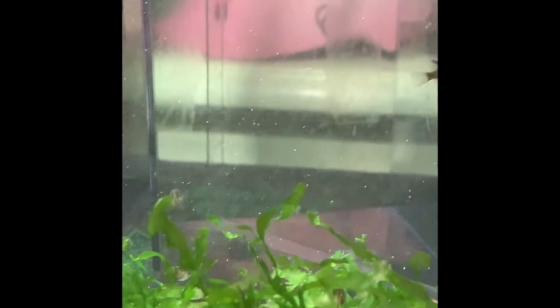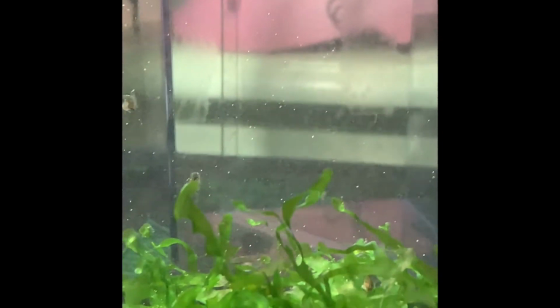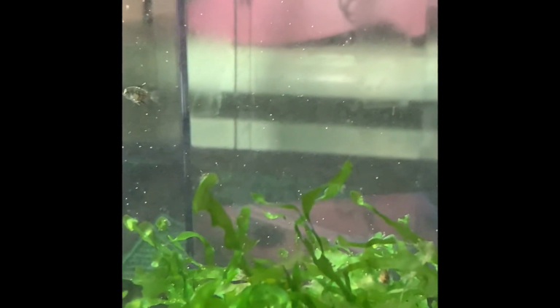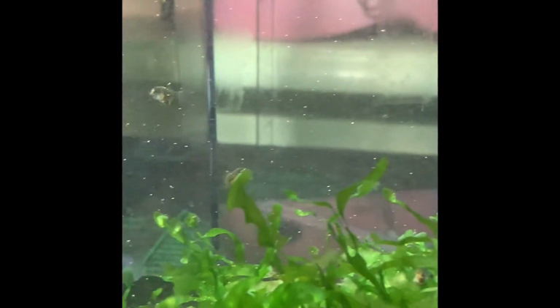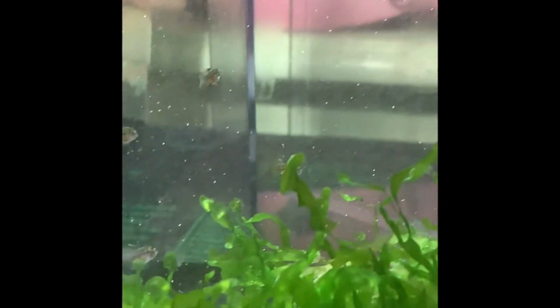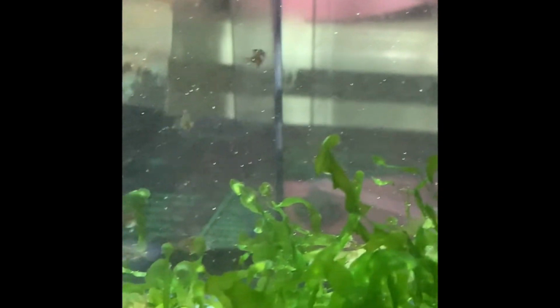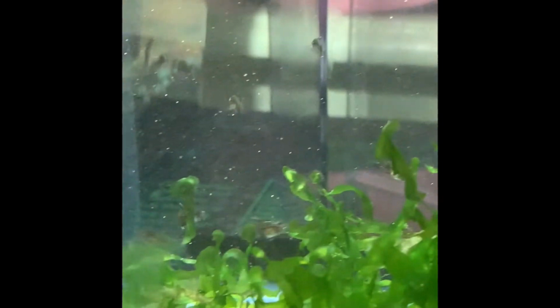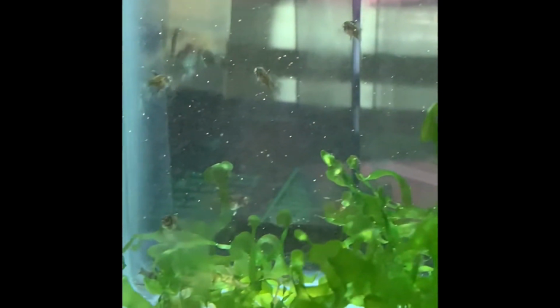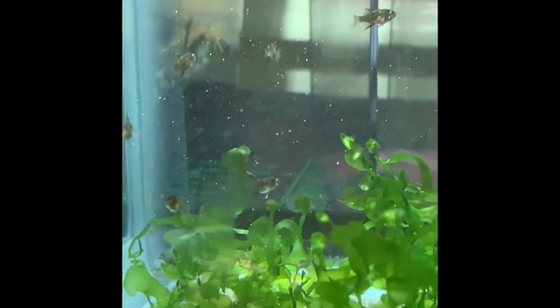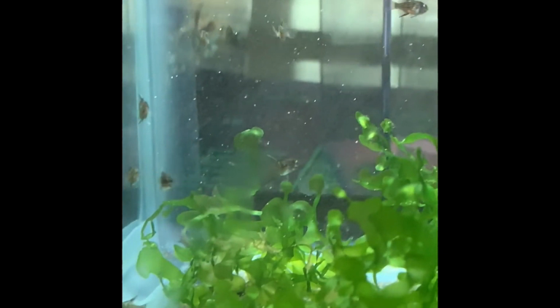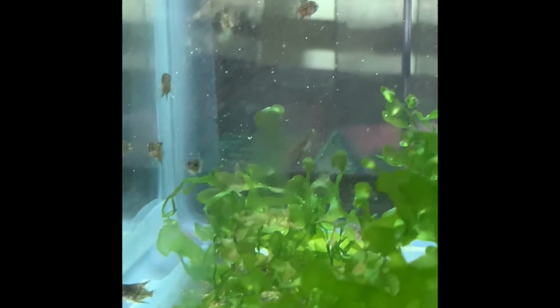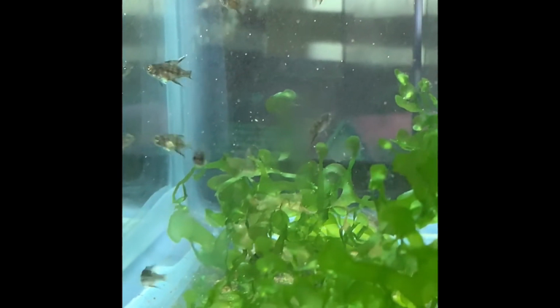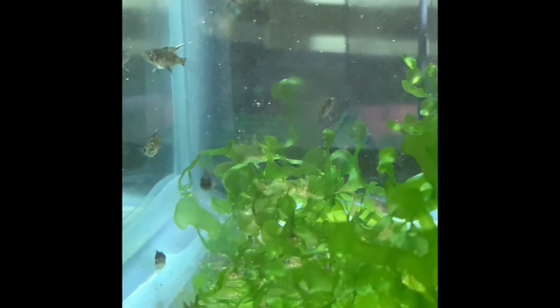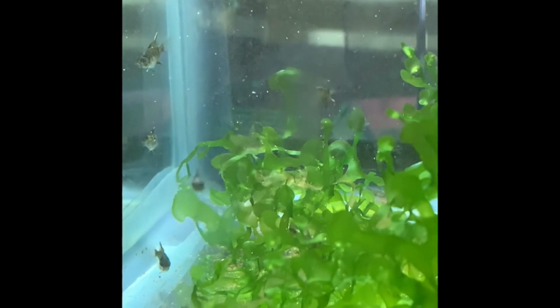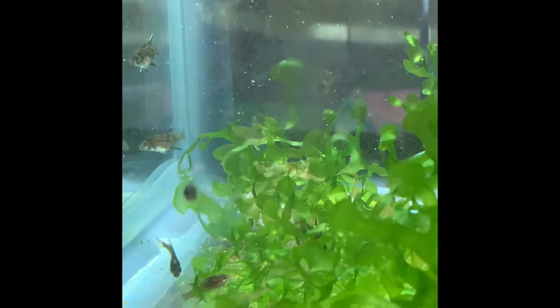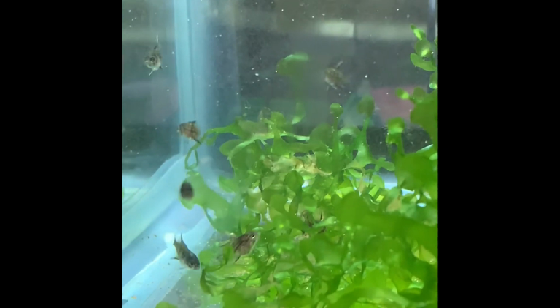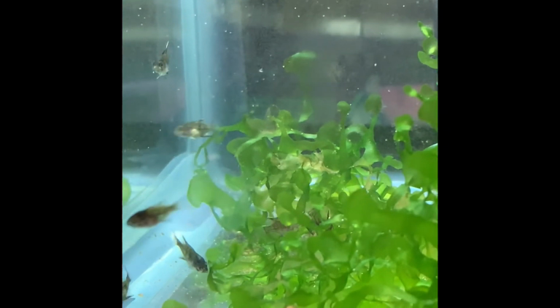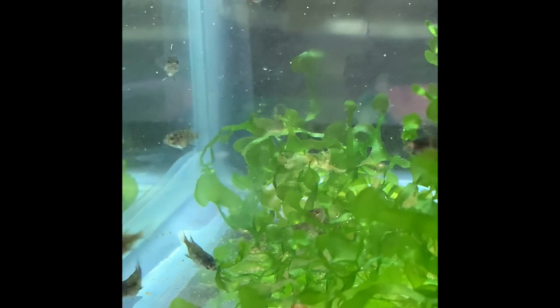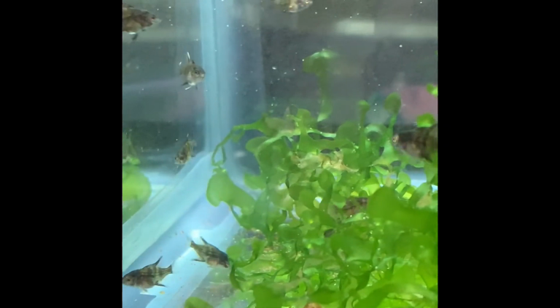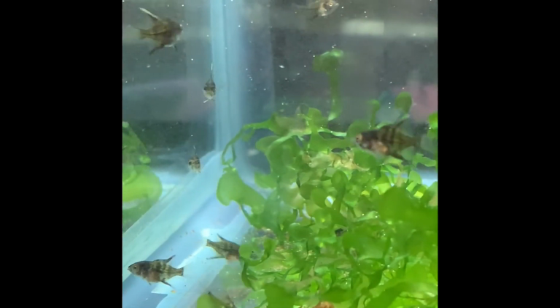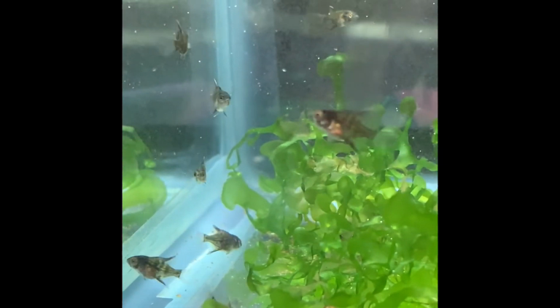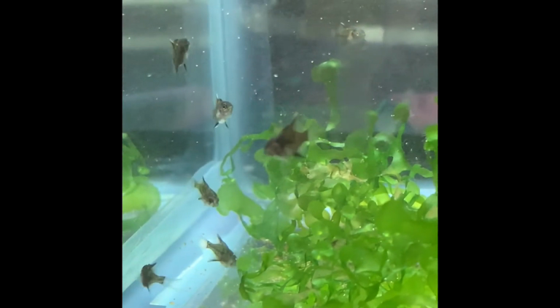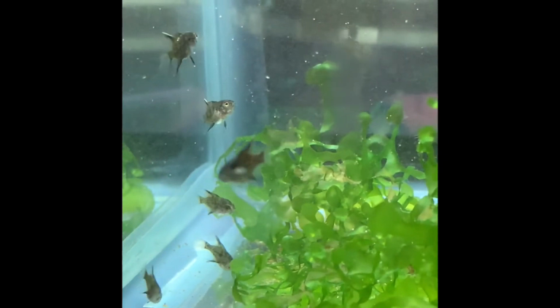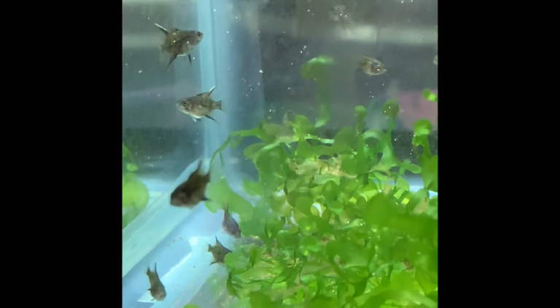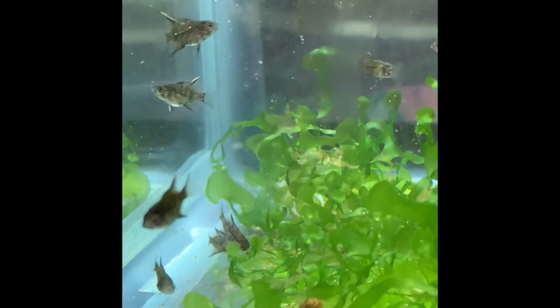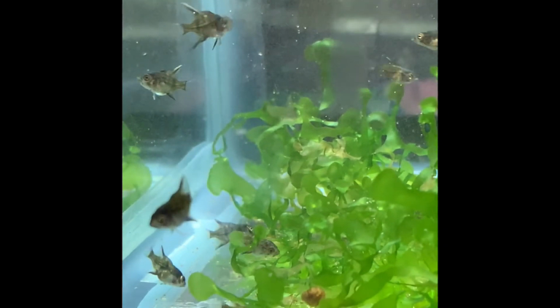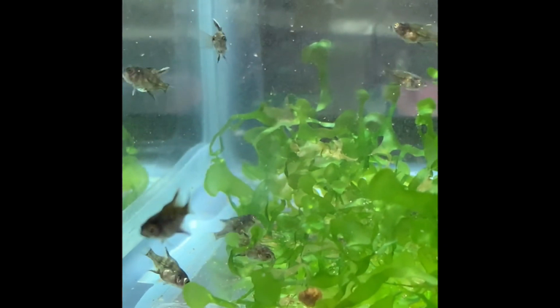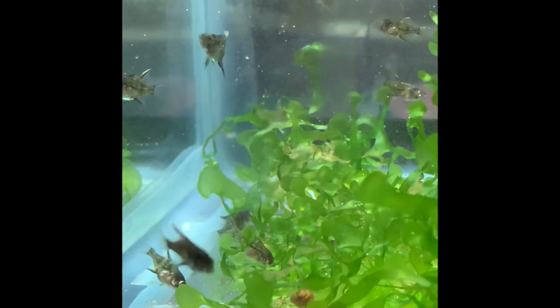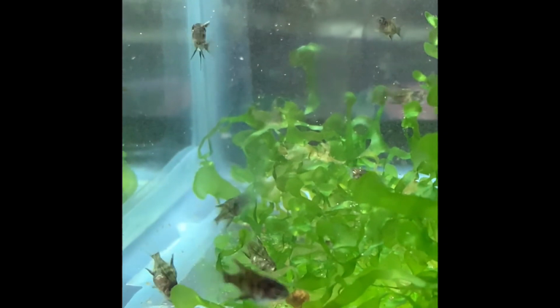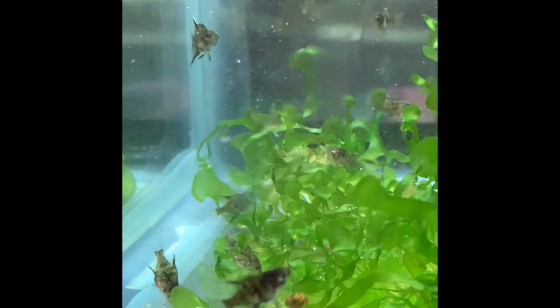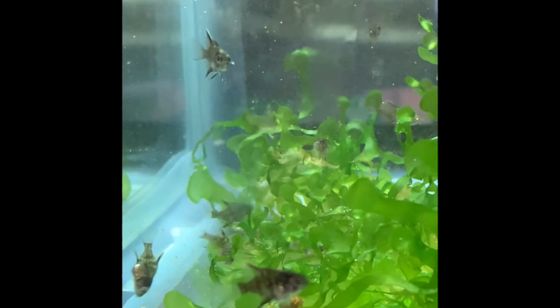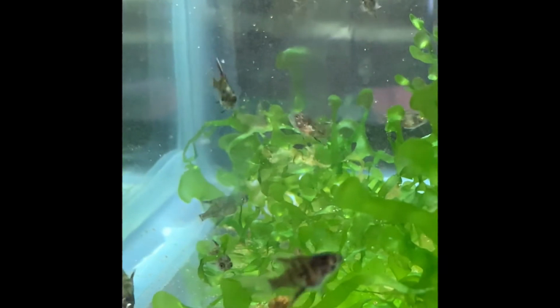It's kind of funny because my daughter, who is really not fishy at all, likes to watch the angelfish spawns grow up.